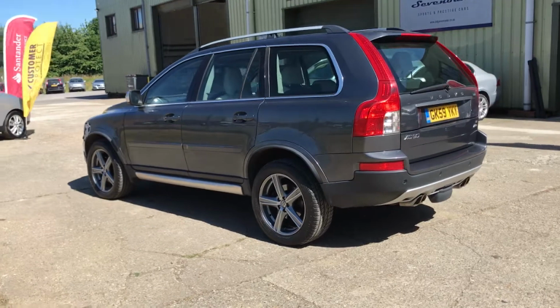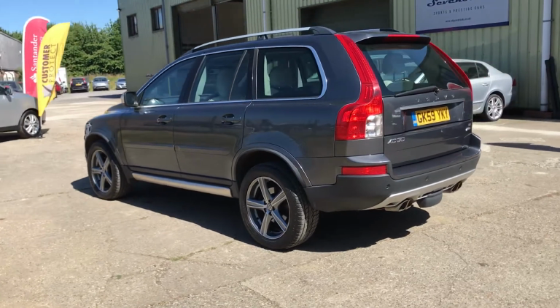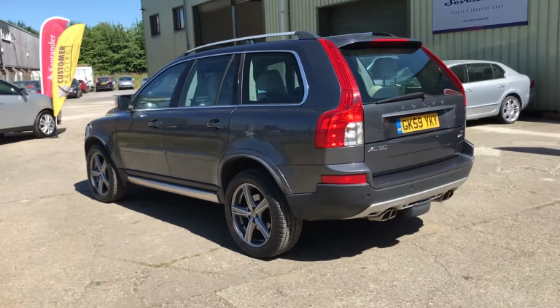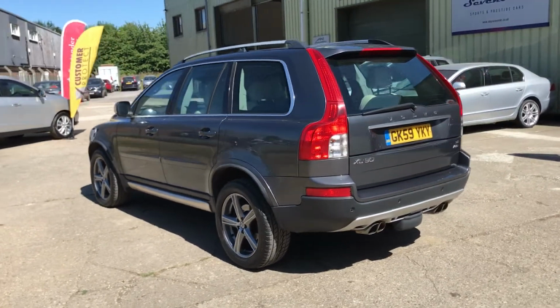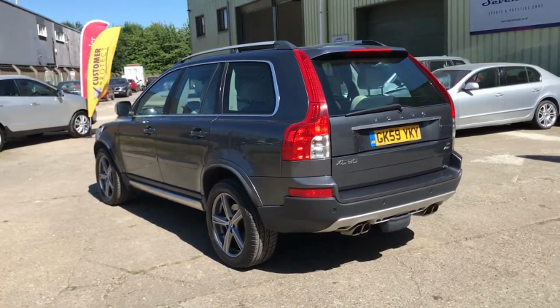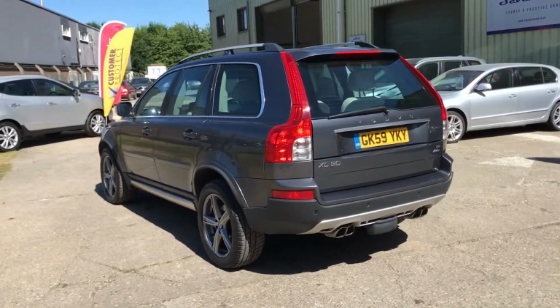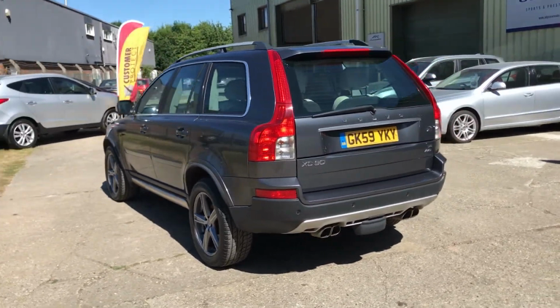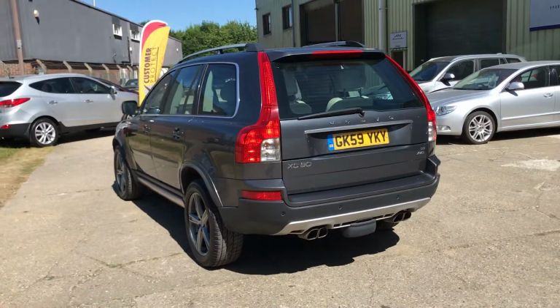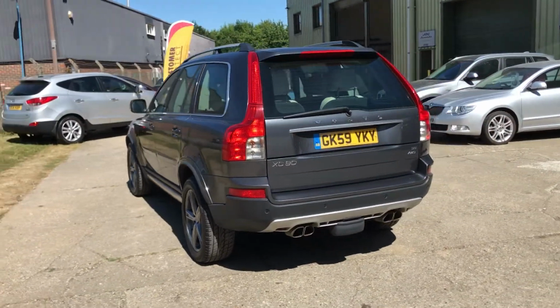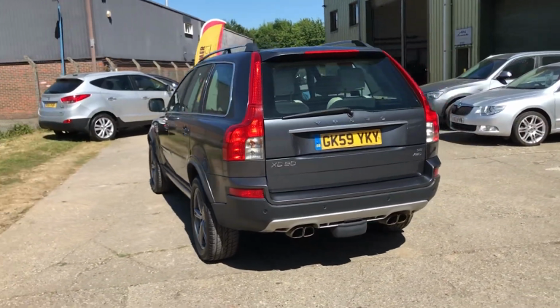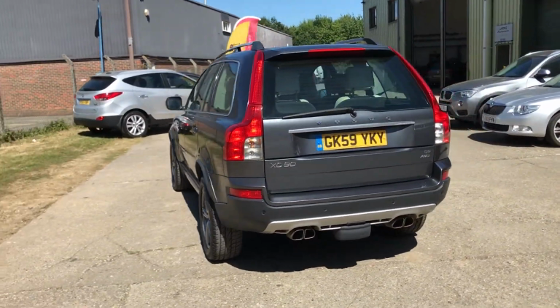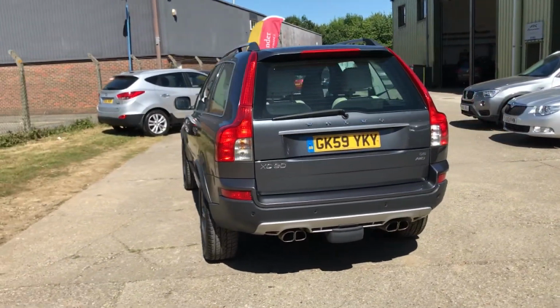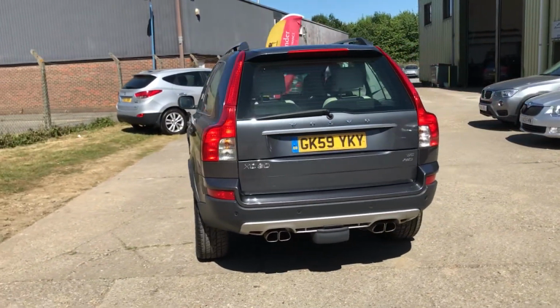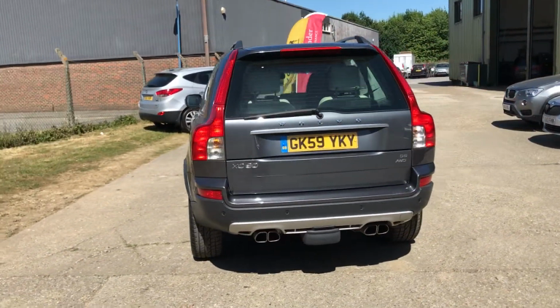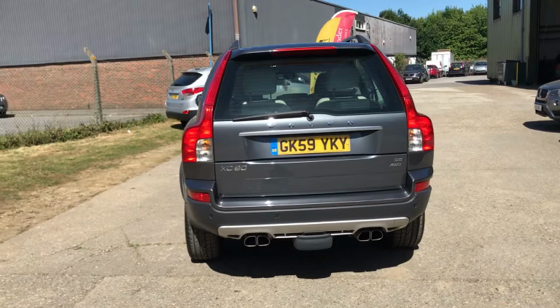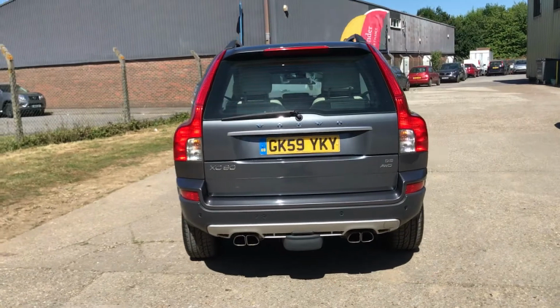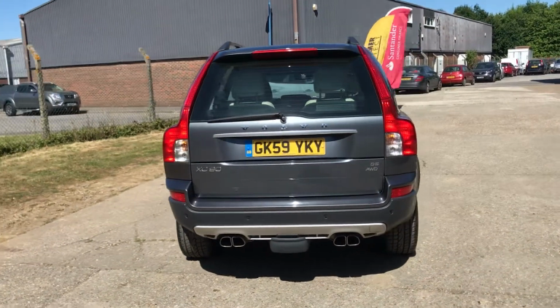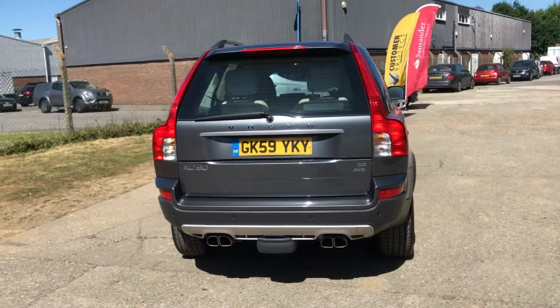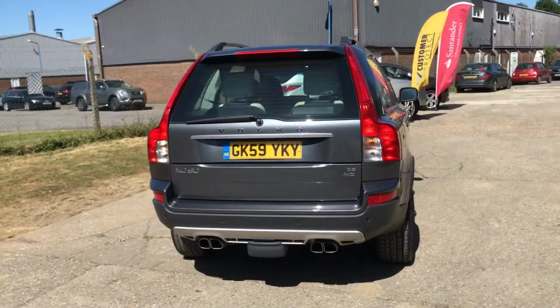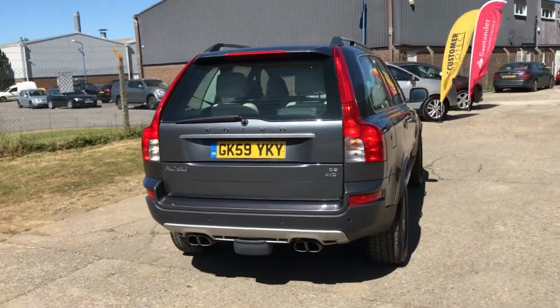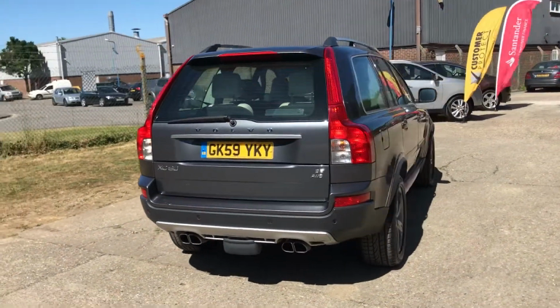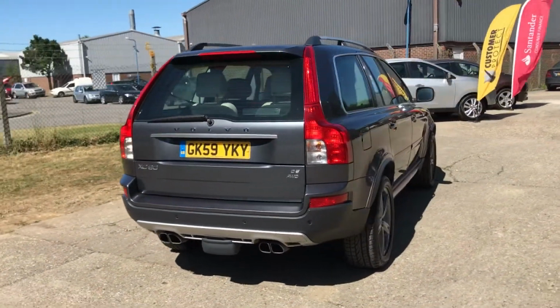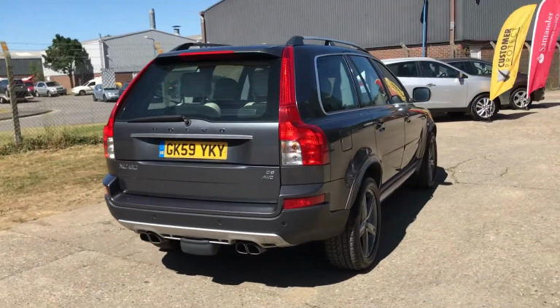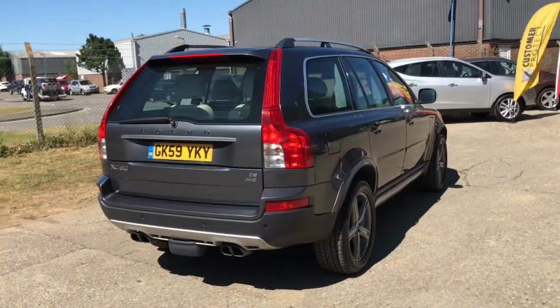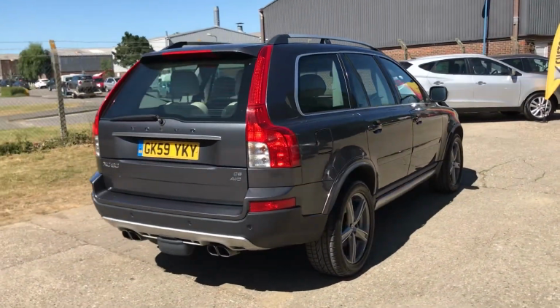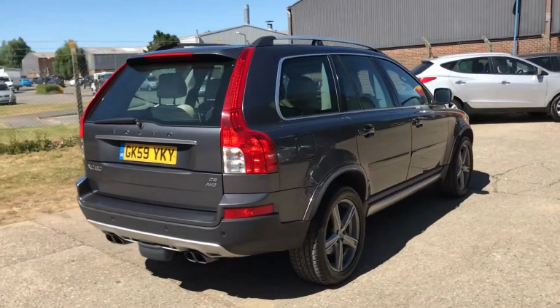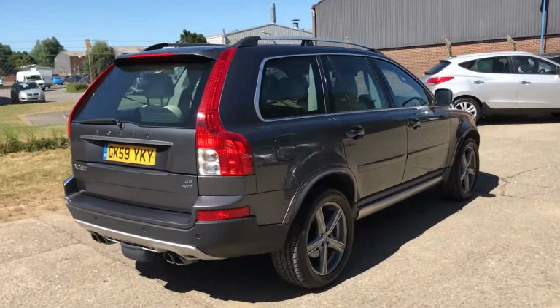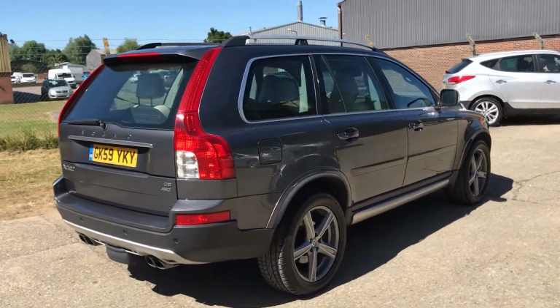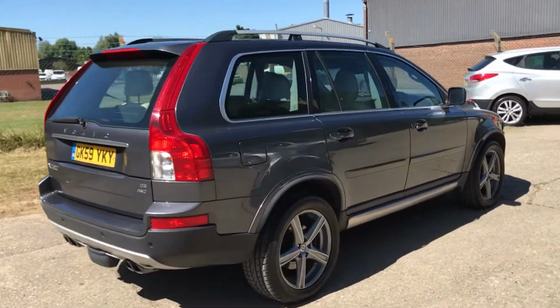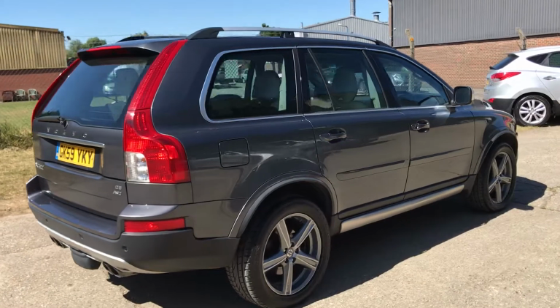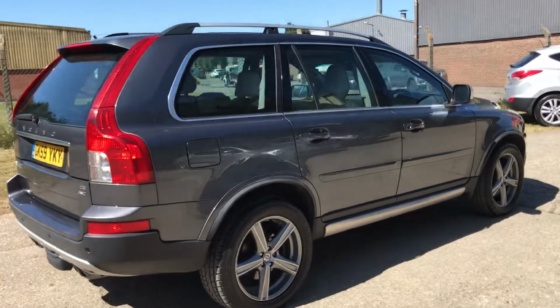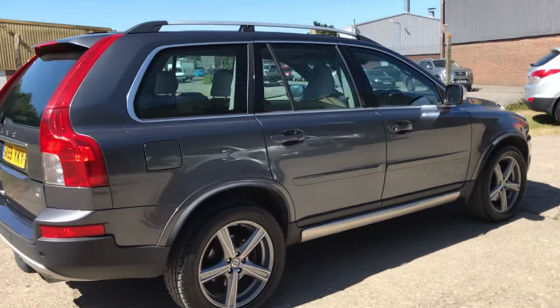The car has a fabulous service history with Volvo, fully documented on our website, and has covered 52,000 miles in lovely condition as you can see.